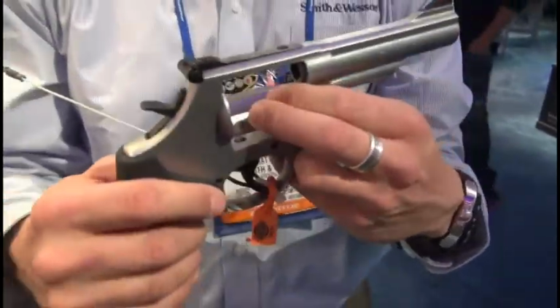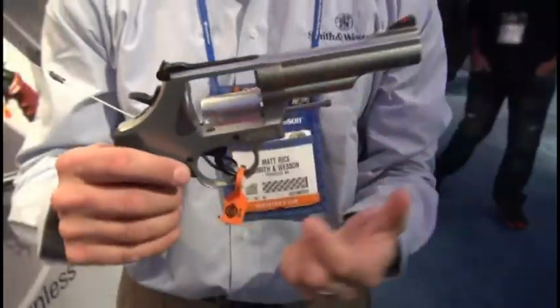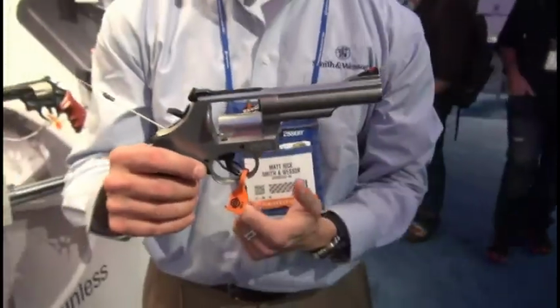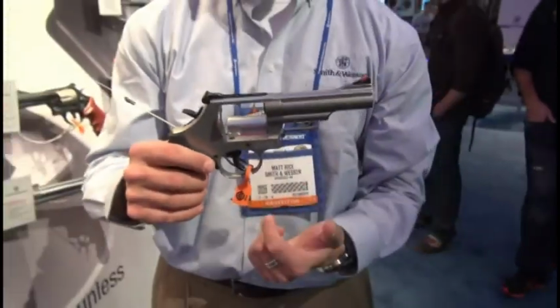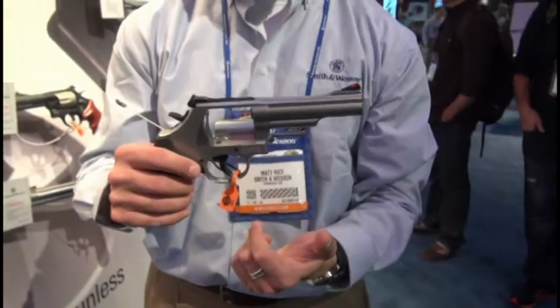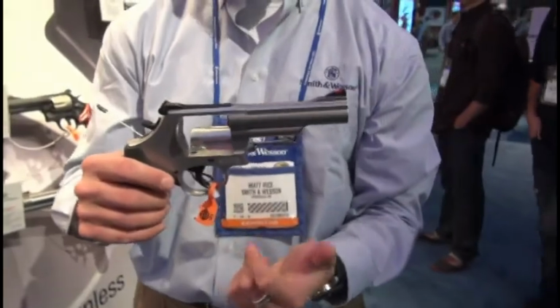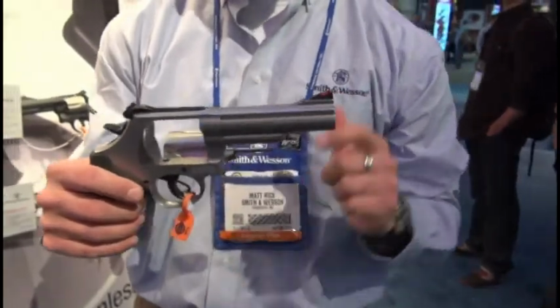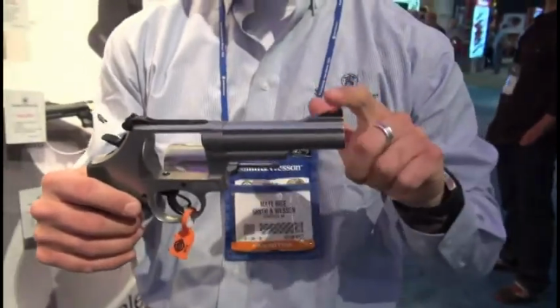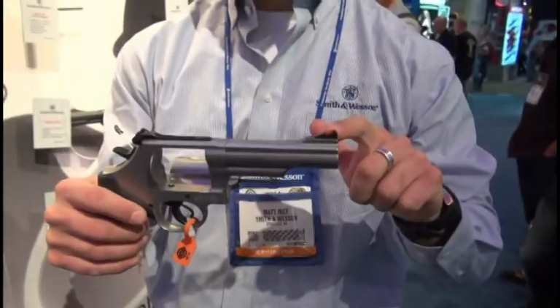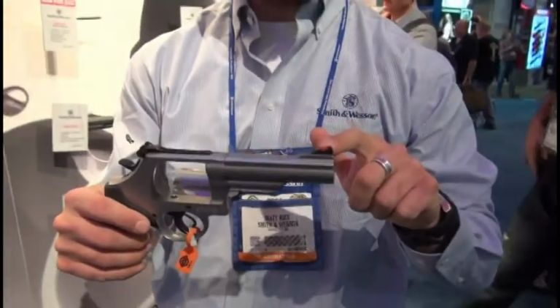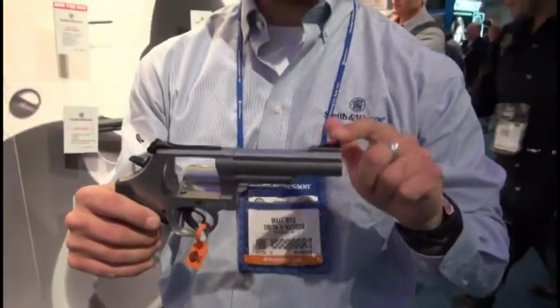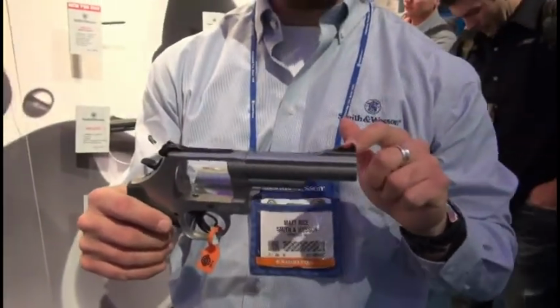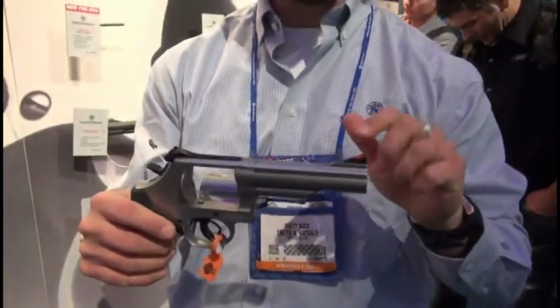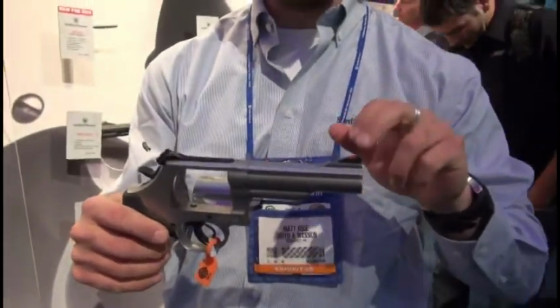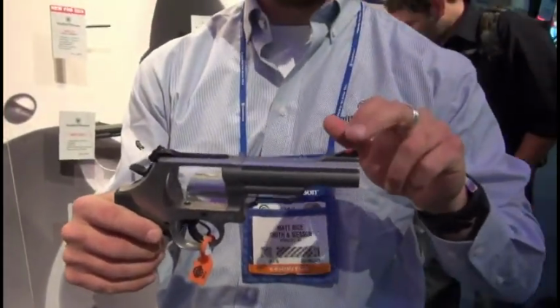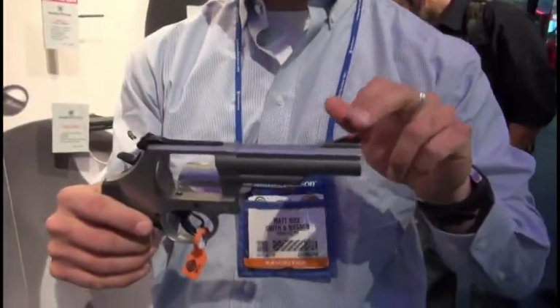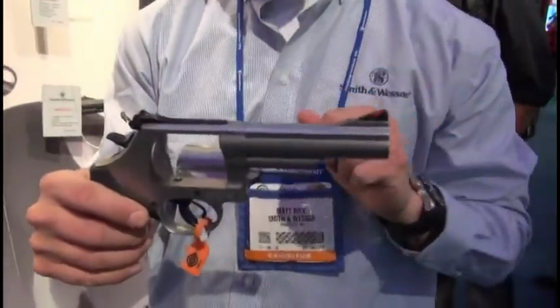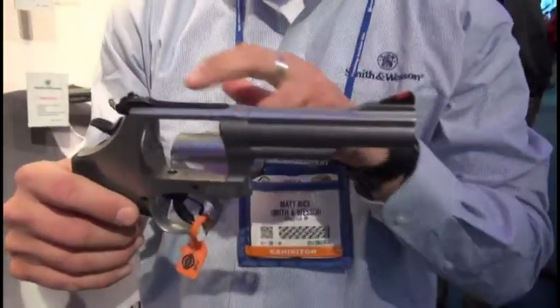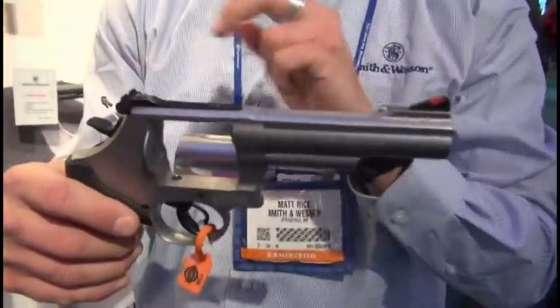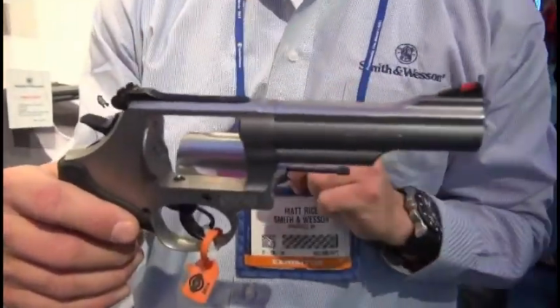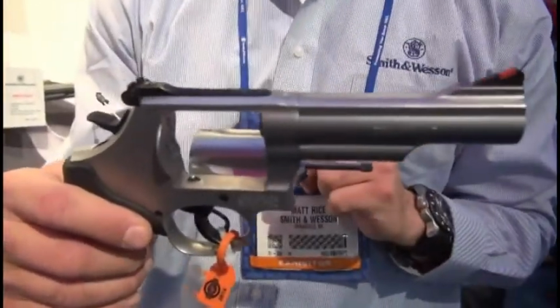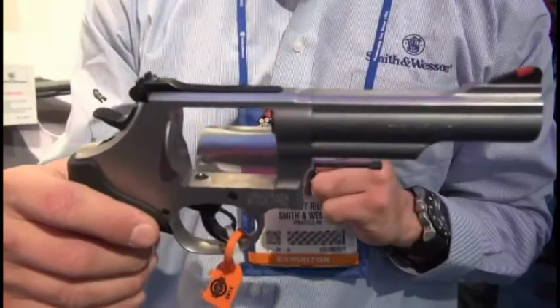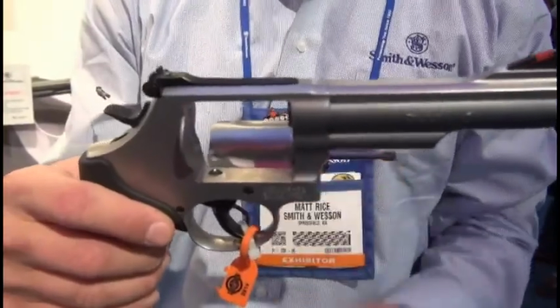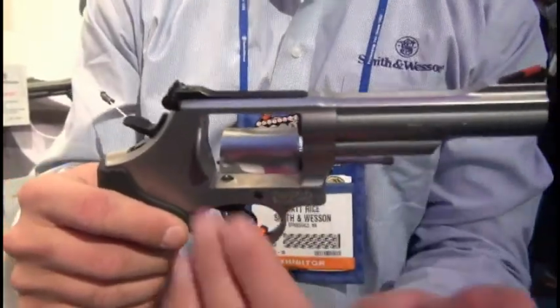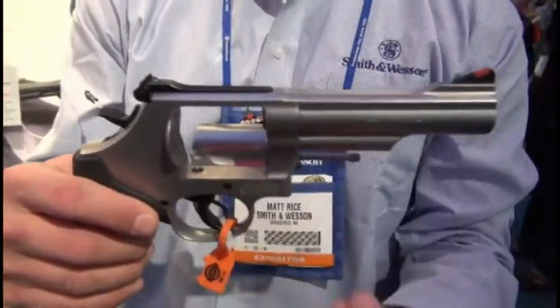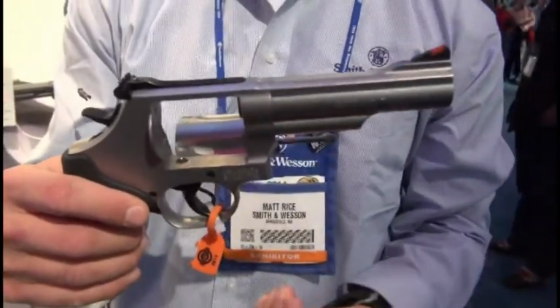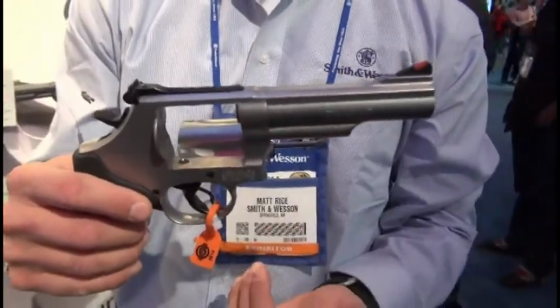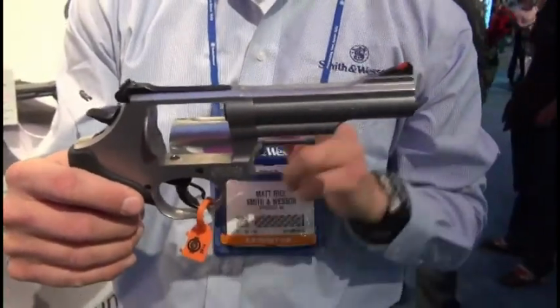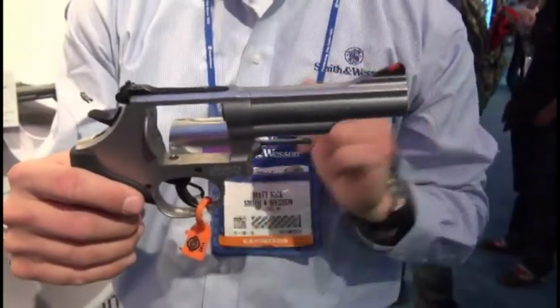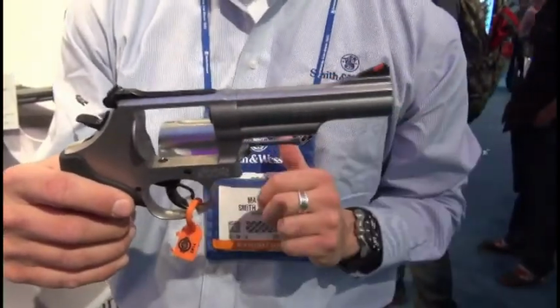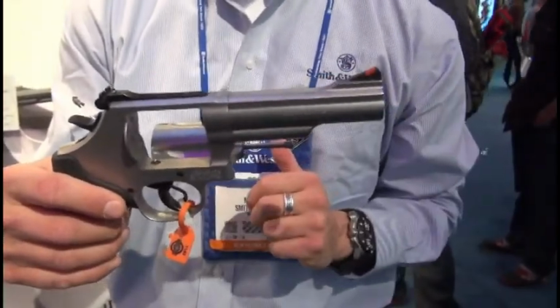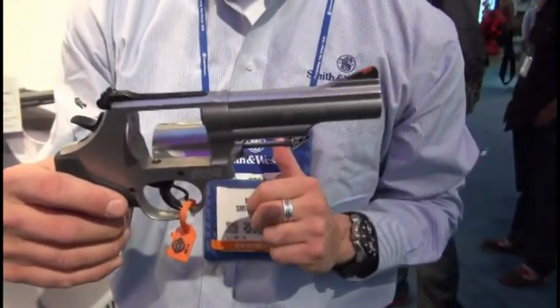Some of the features on the gun that I particularly like: a red ramp front sight with a drift adjustable rear, and a stainless steel platform with a four and a quarter inch barrel.